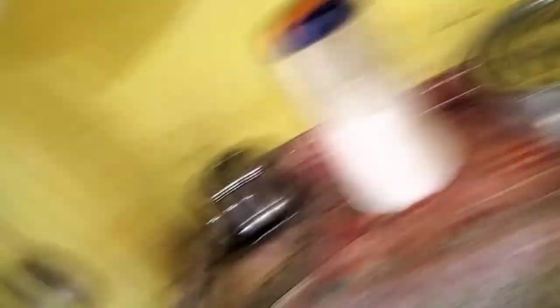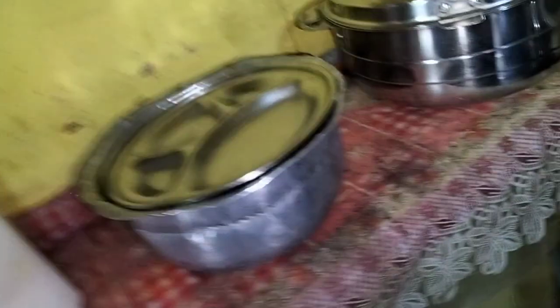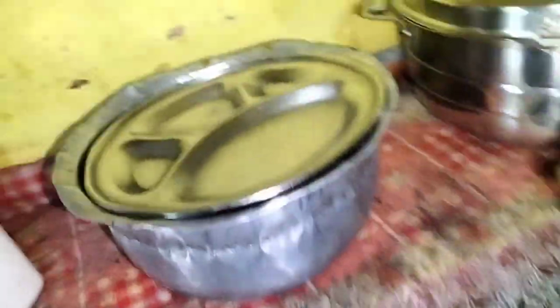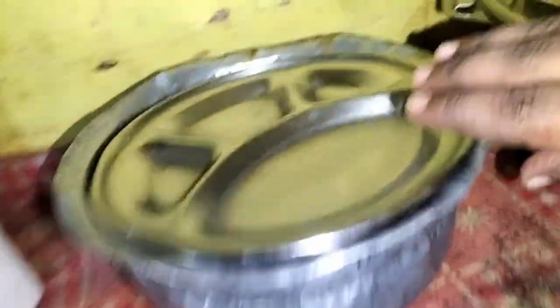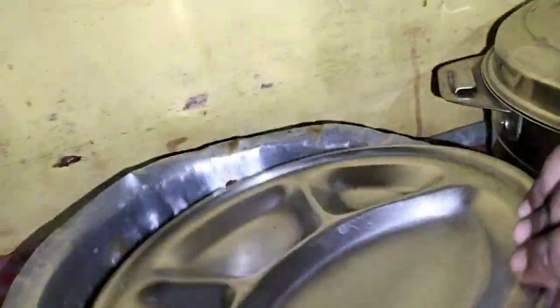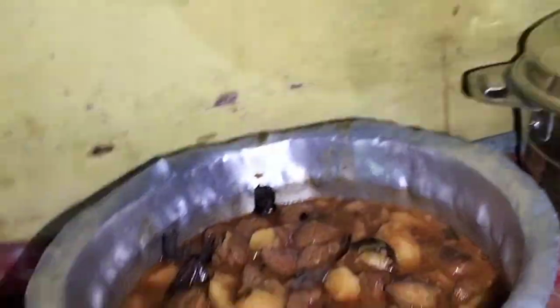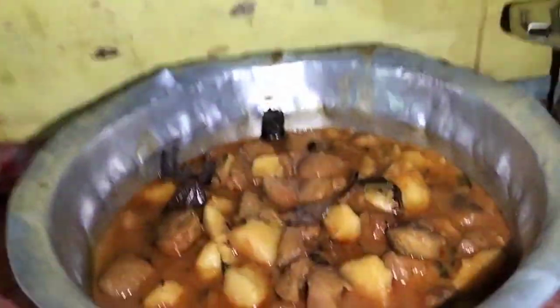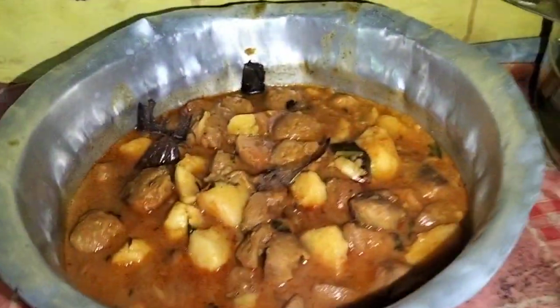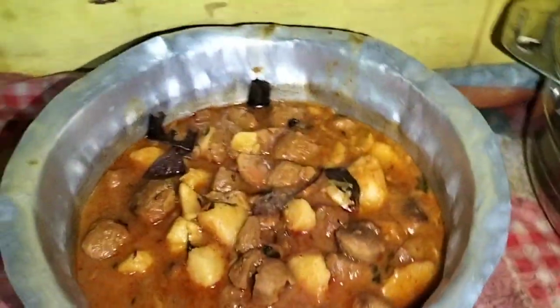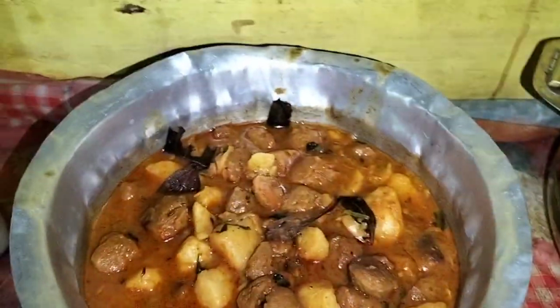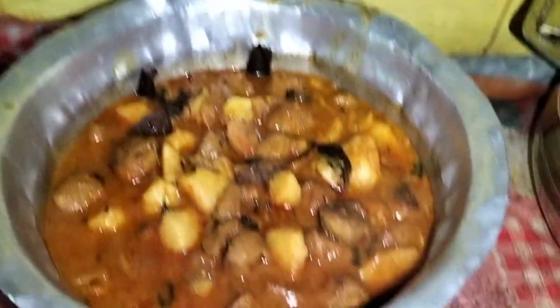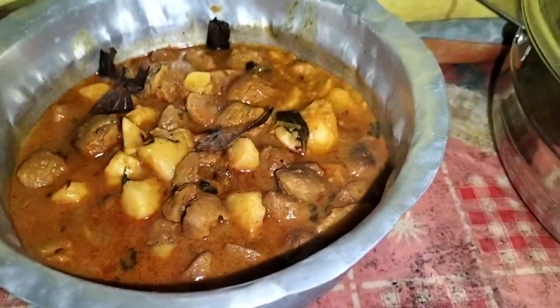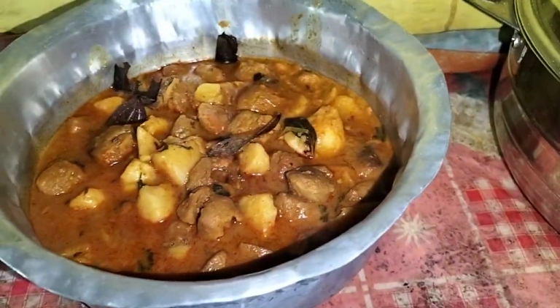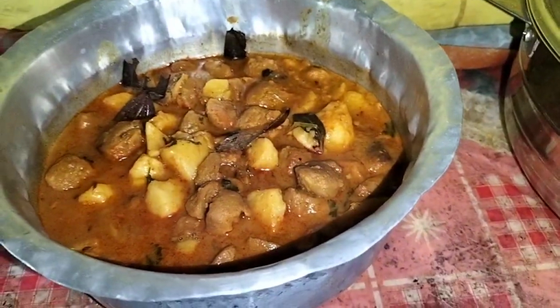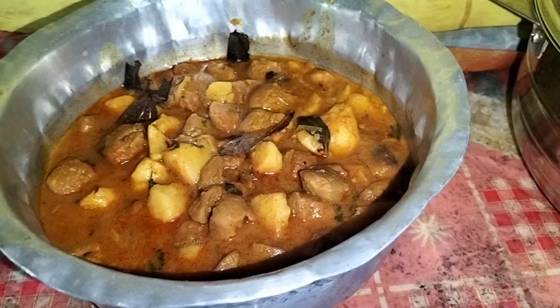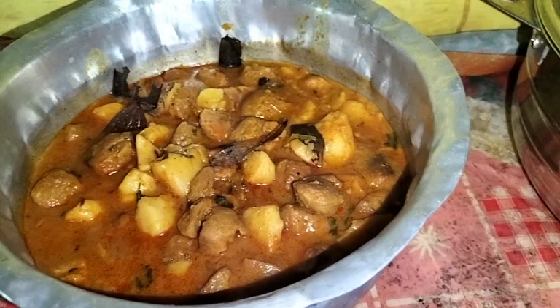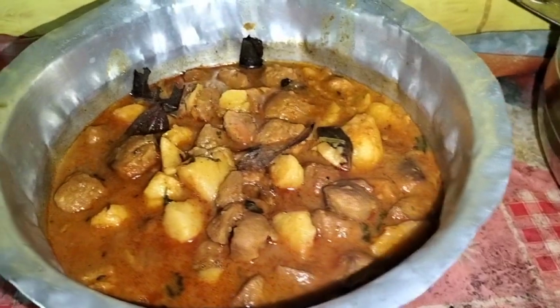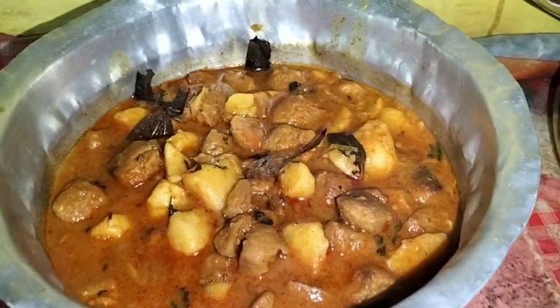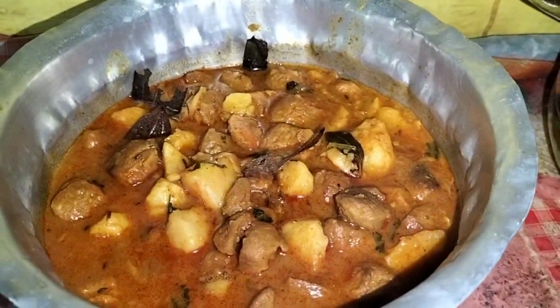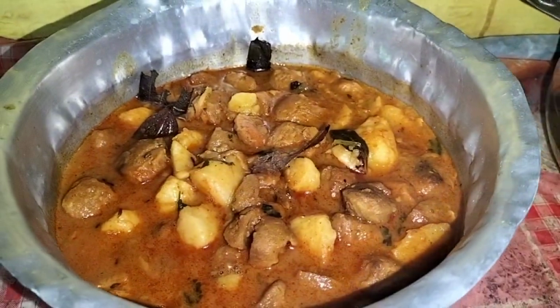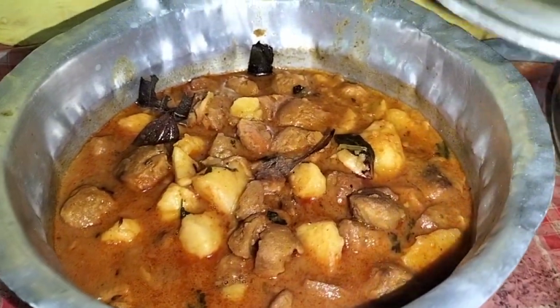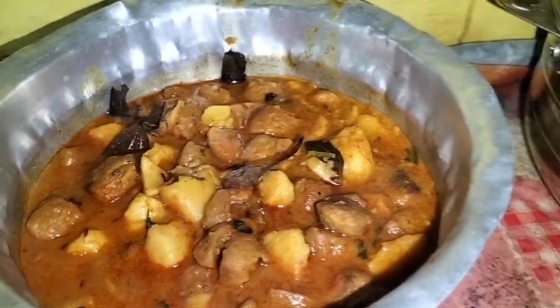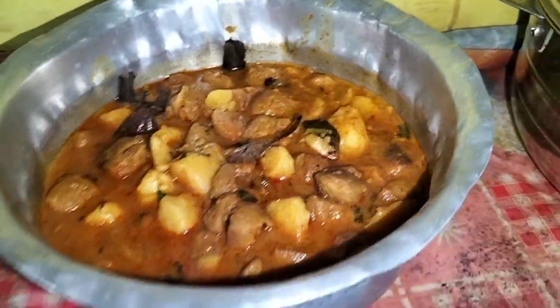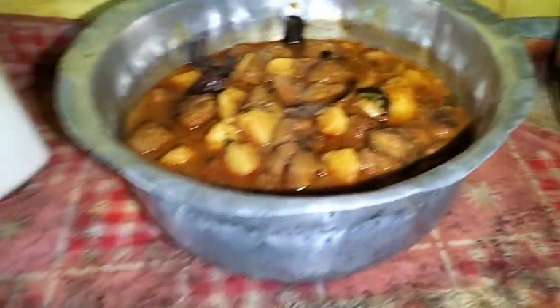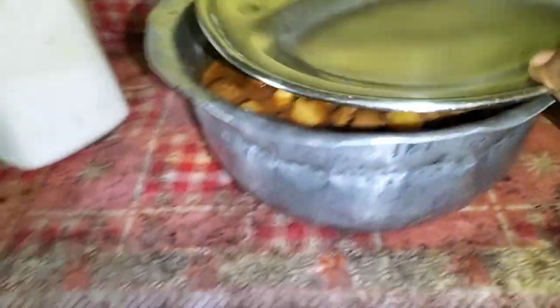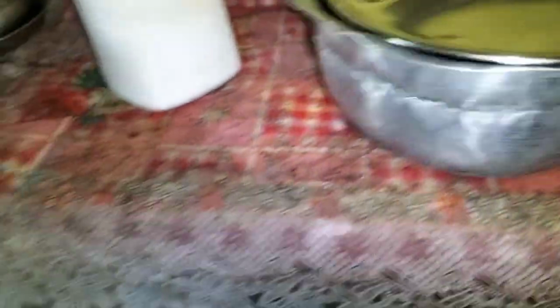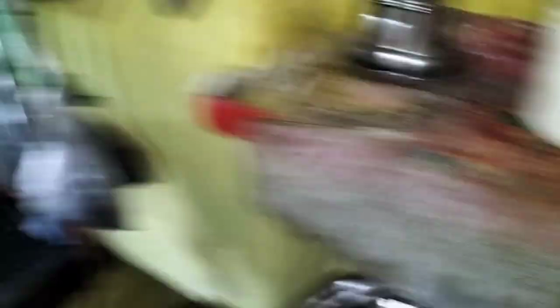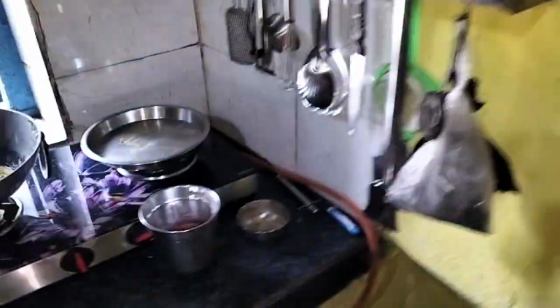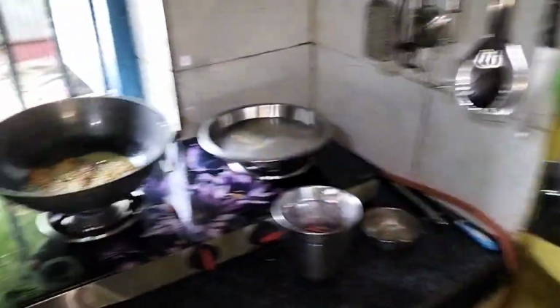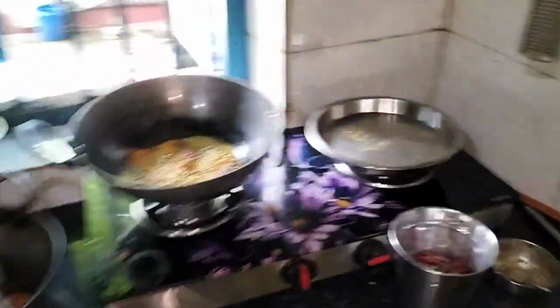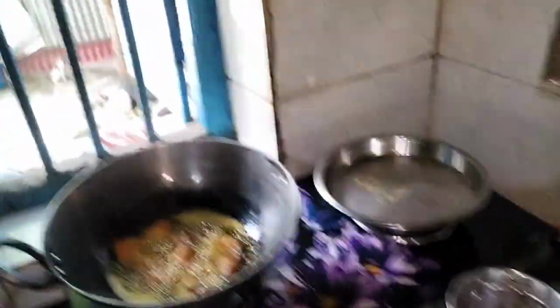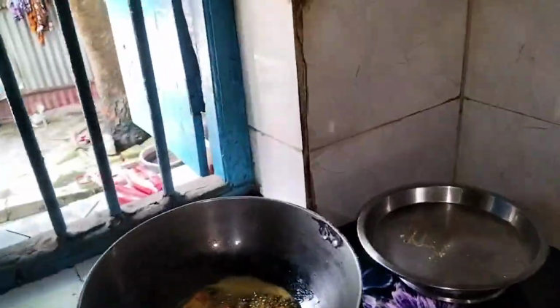How do you make it? We have made it. We have boiled it. Then we are making it and we are frying it.